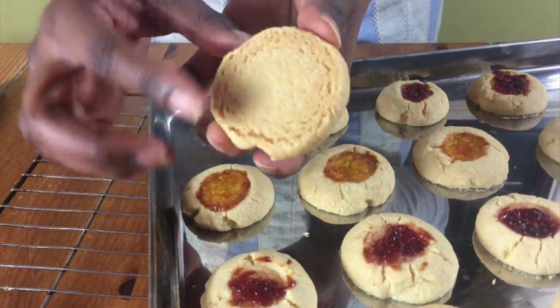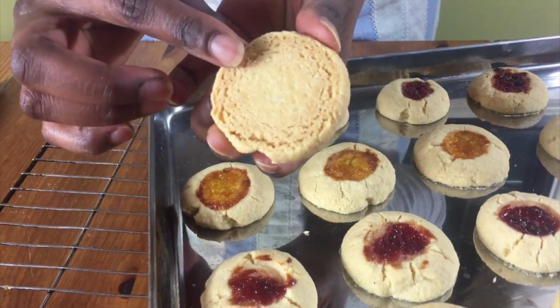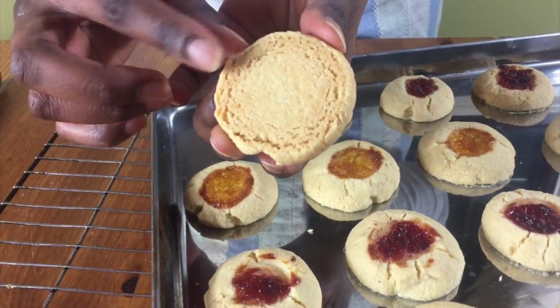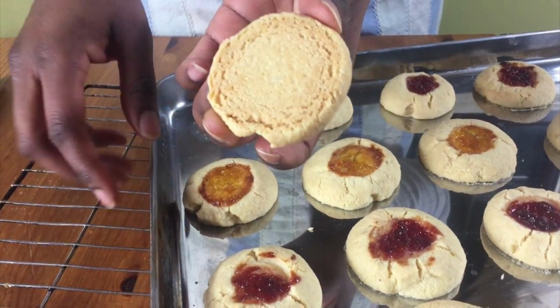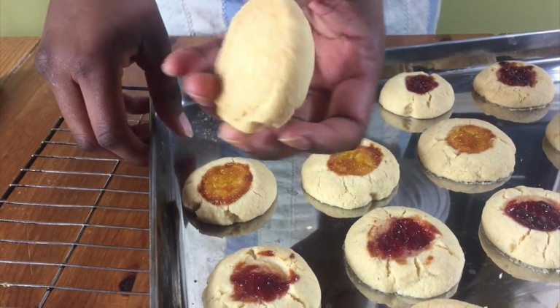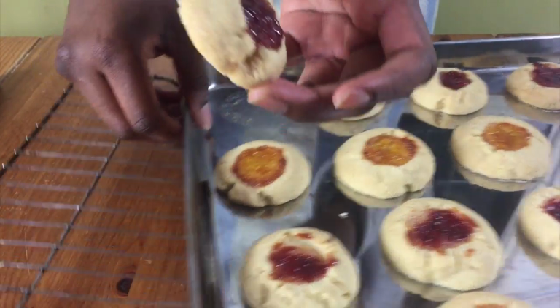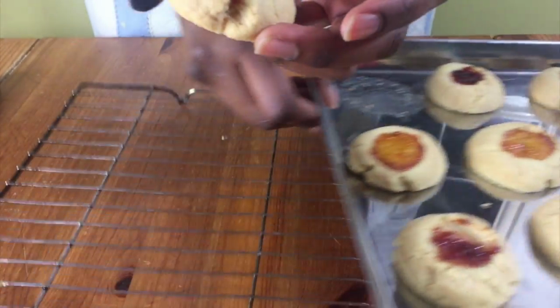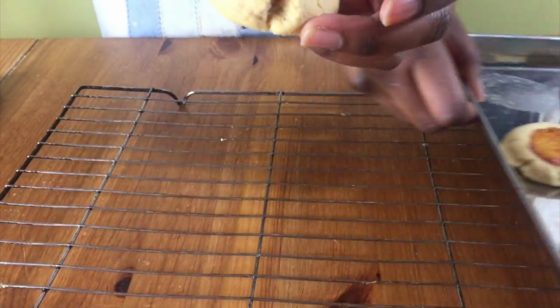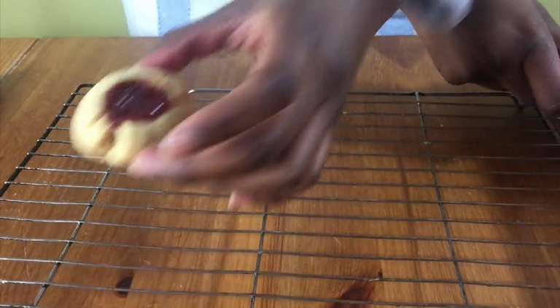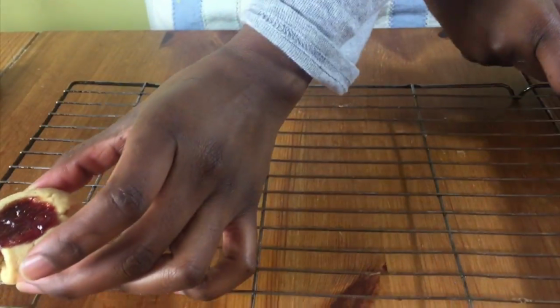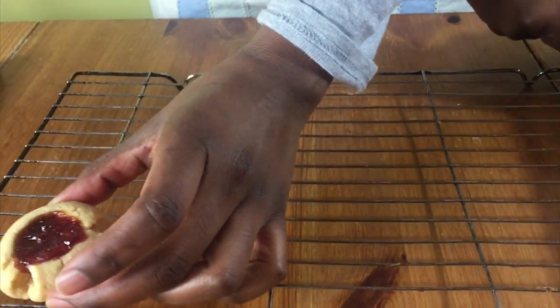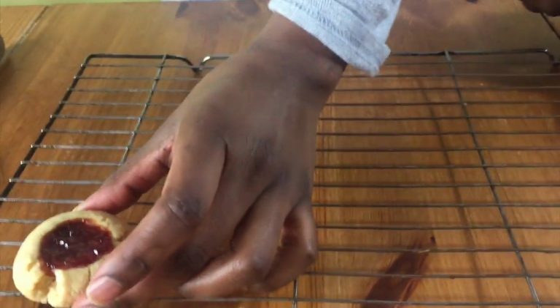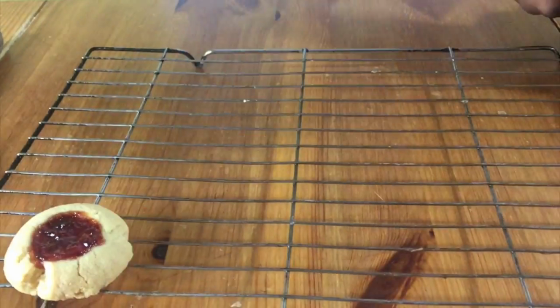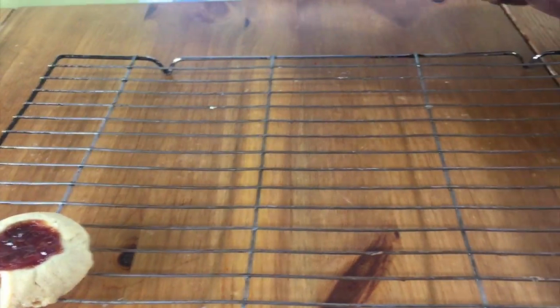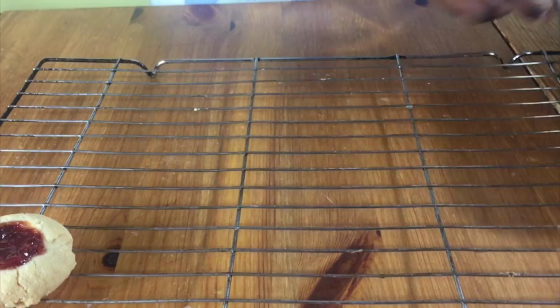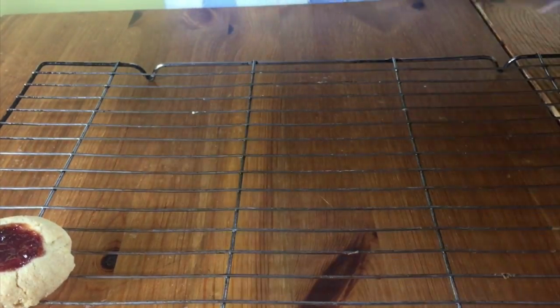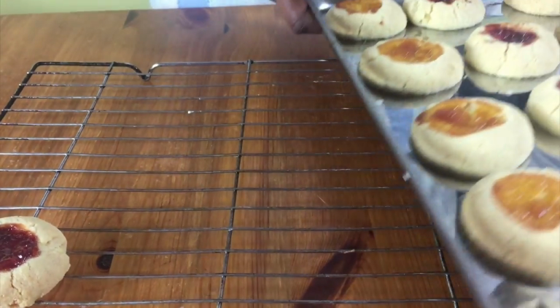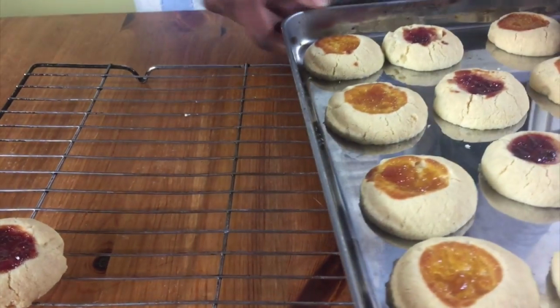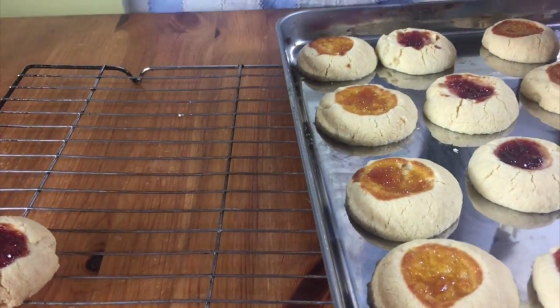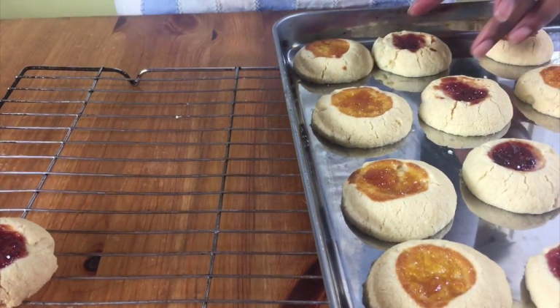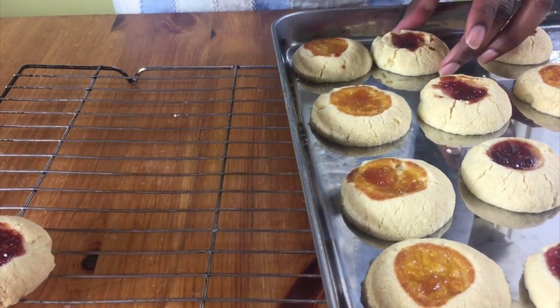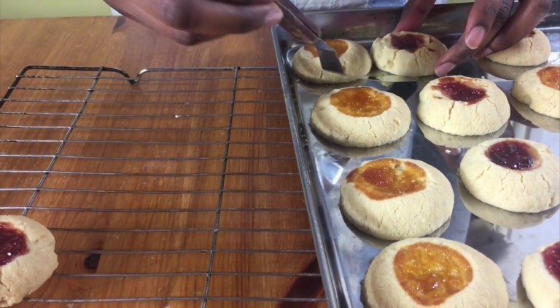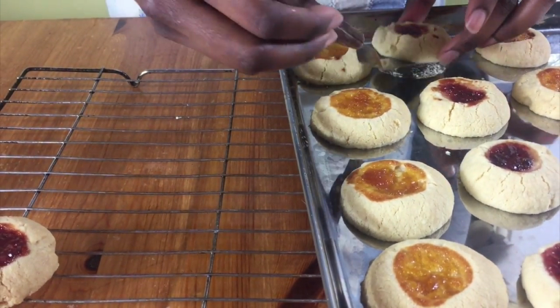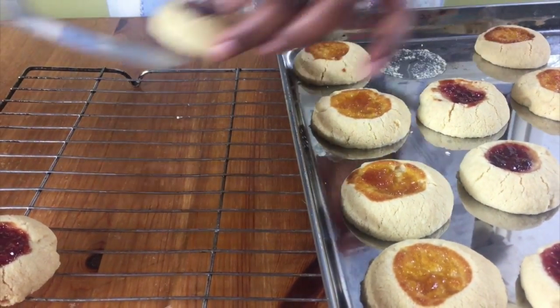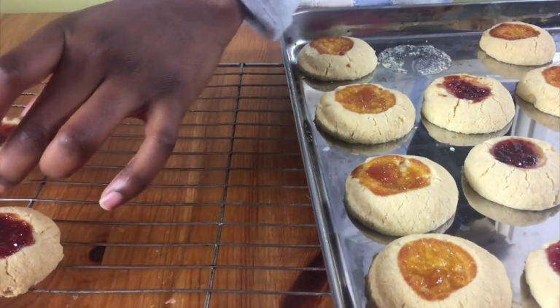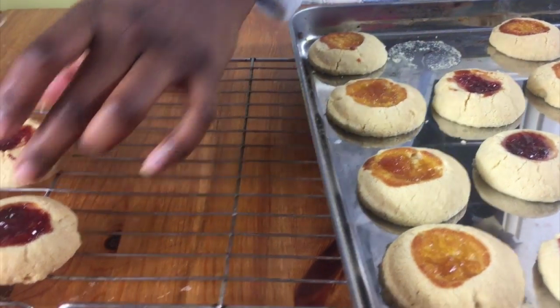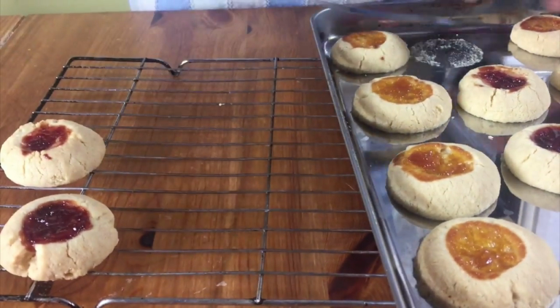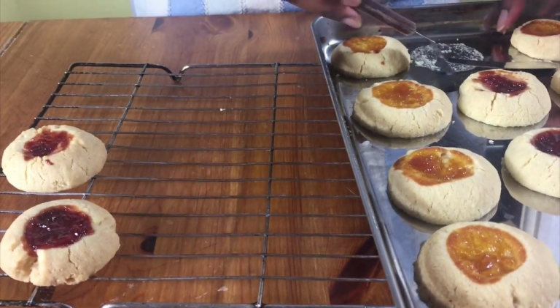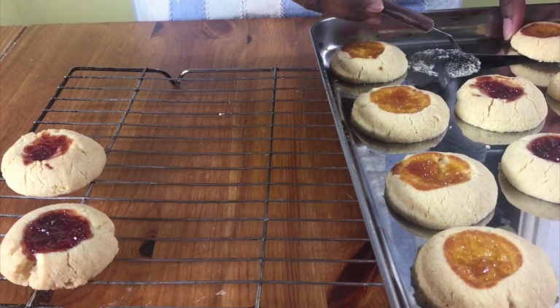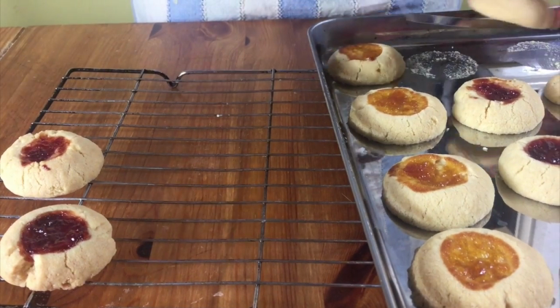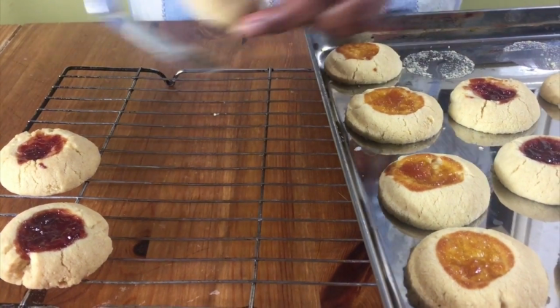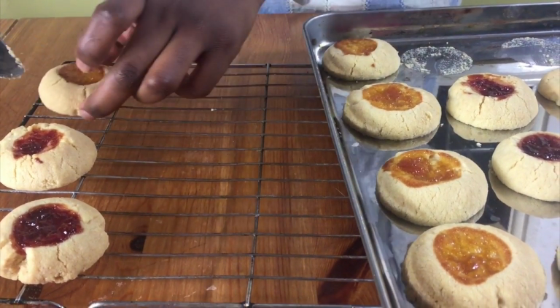When they're done, remove them from the oven and leave them on the baking tray to cool for about 5 to 10 minutes. Then gently remove them from the baking tray and put them on a cooling rack to cool completely before you serve.